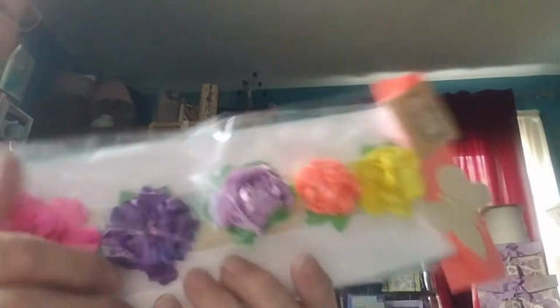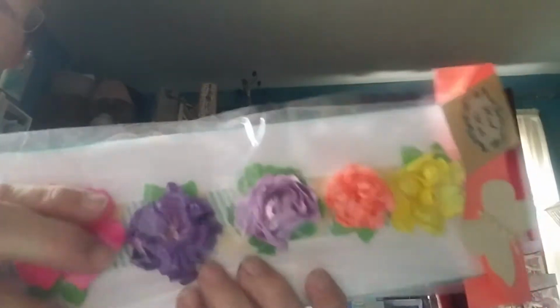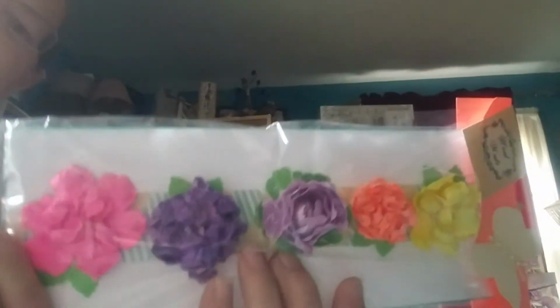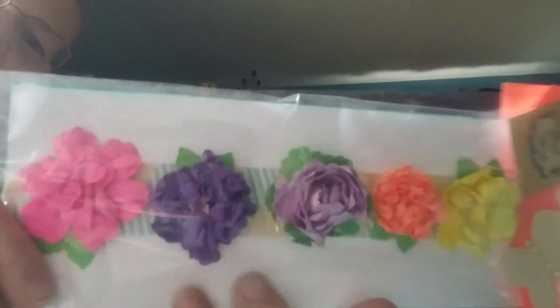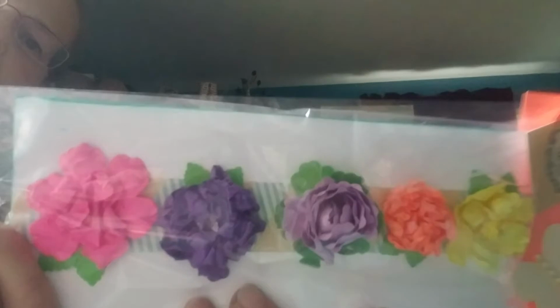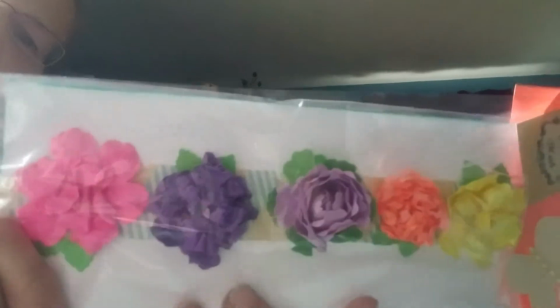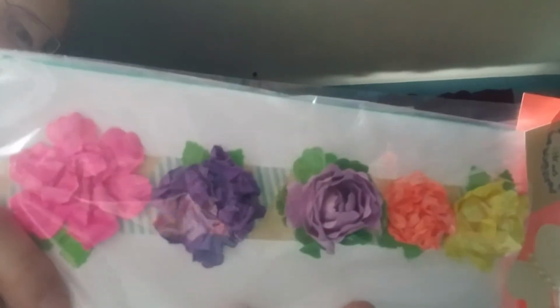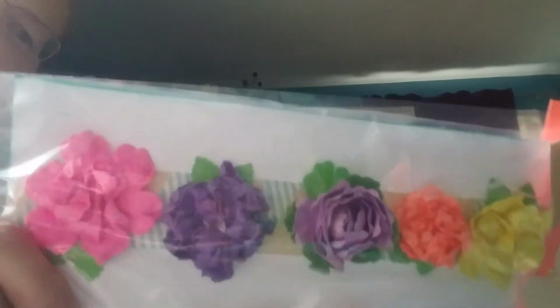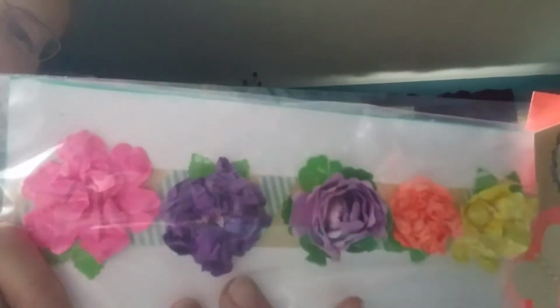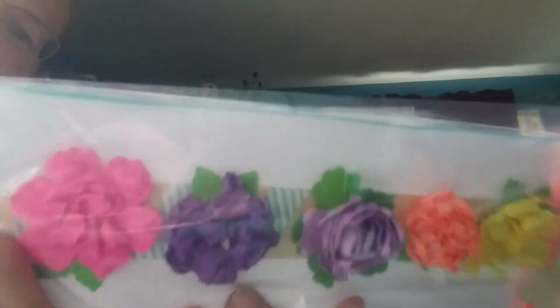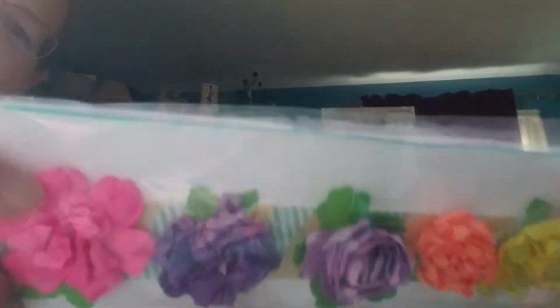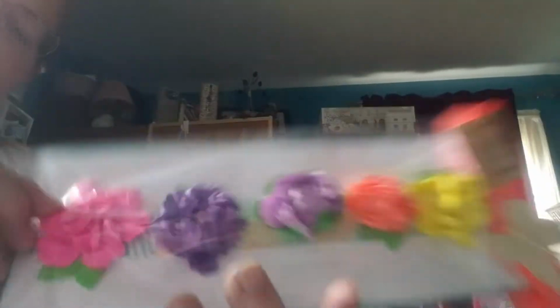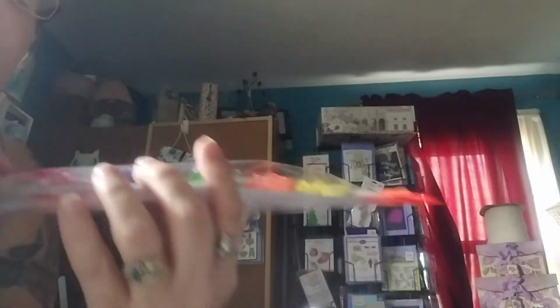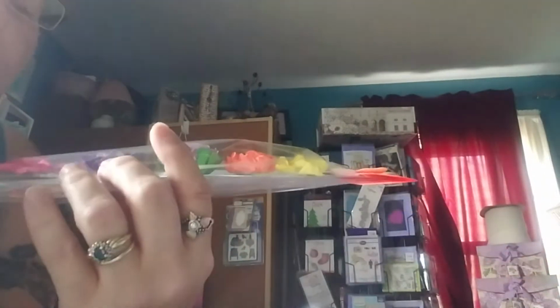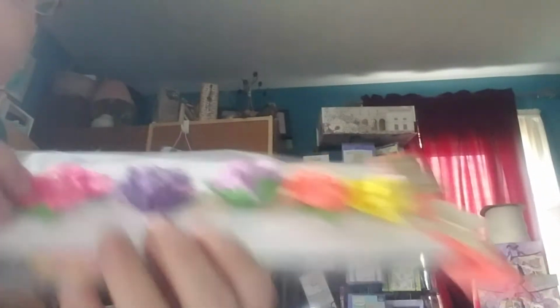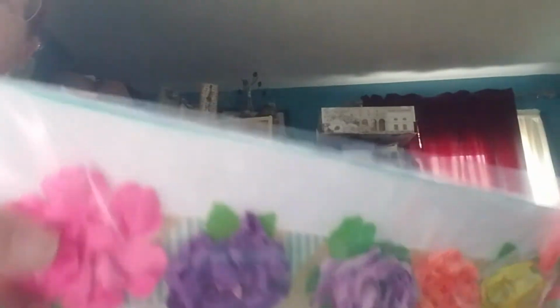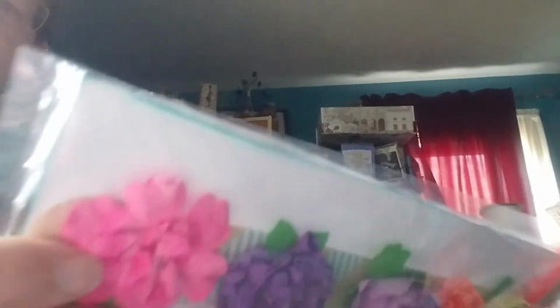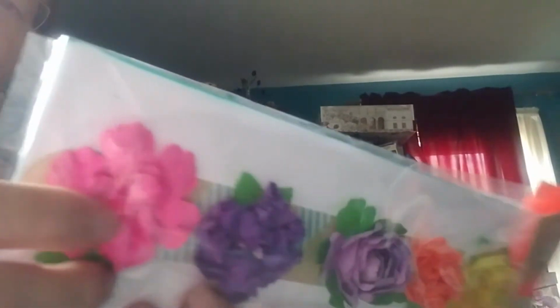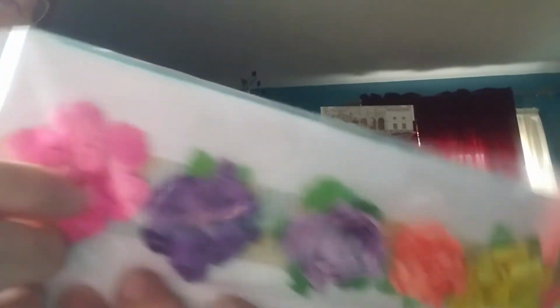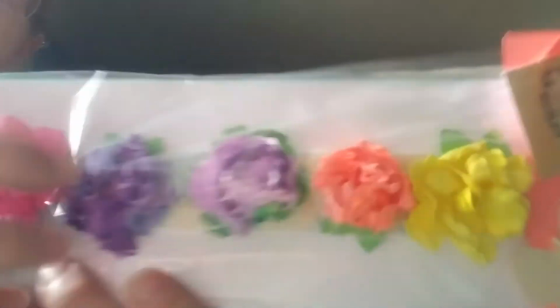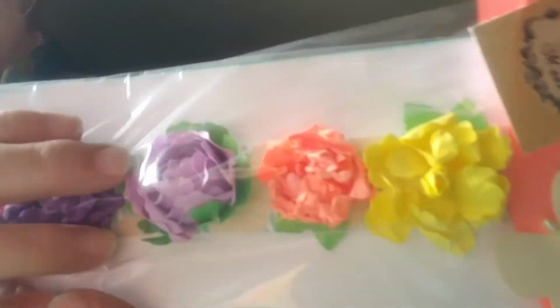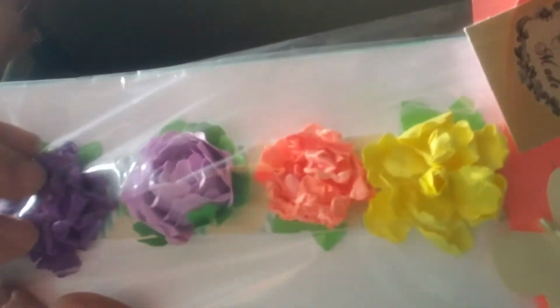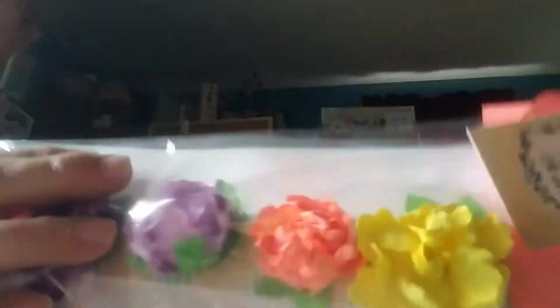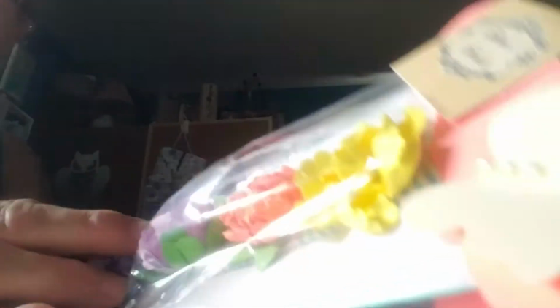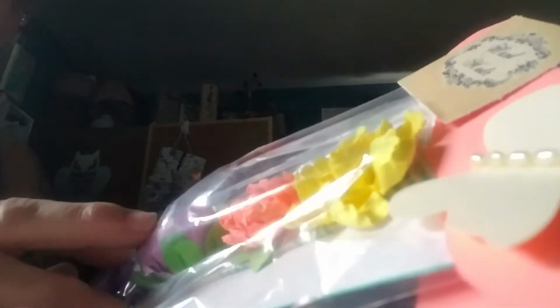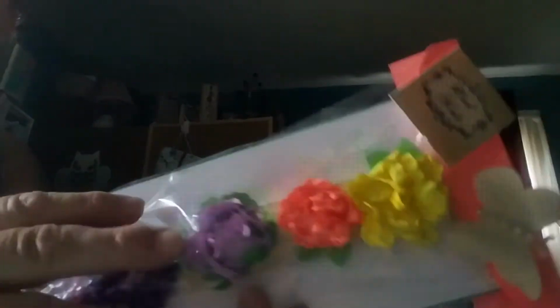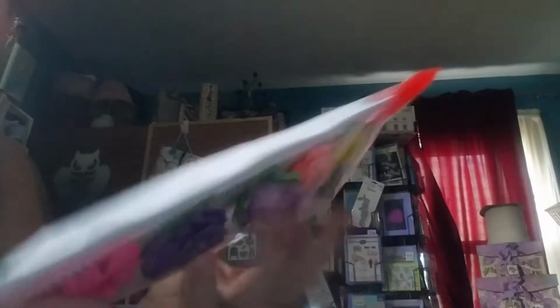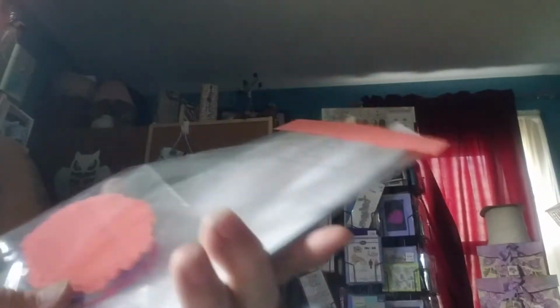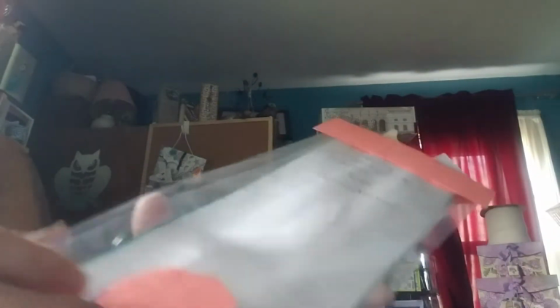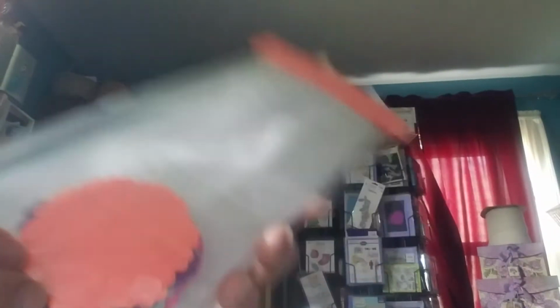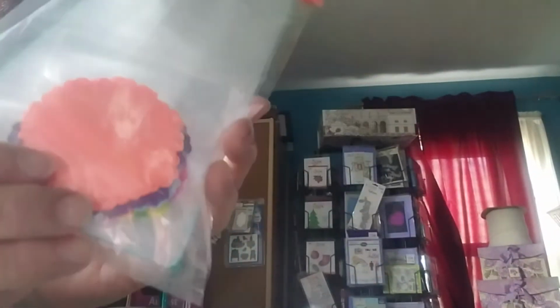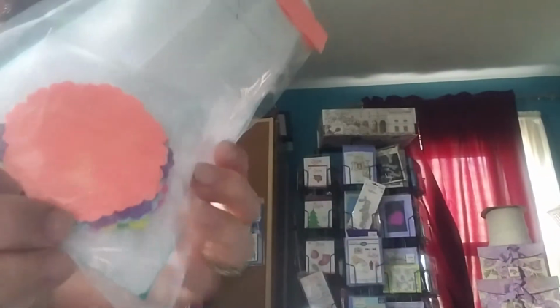And these are from Donna. I'm so excited. Donna, you're going to have to tell us how you got these so crinkly looking. Those are adorable. And there's the pieces that she used.